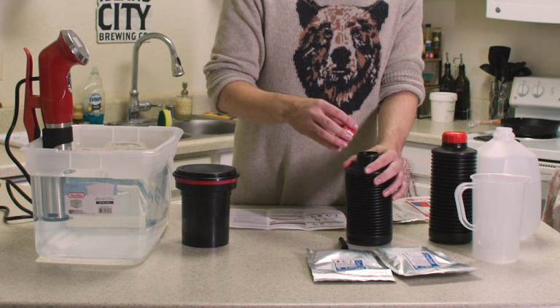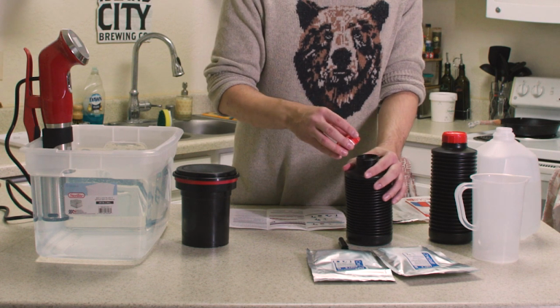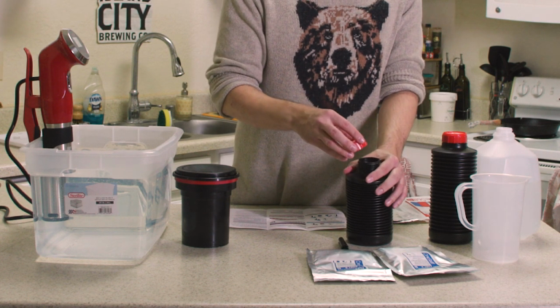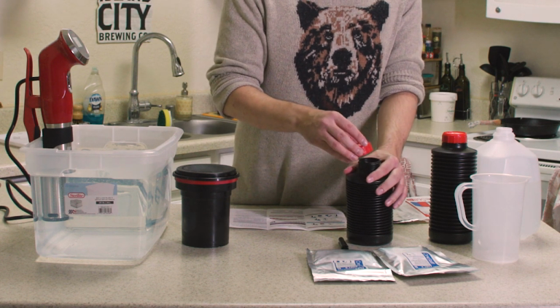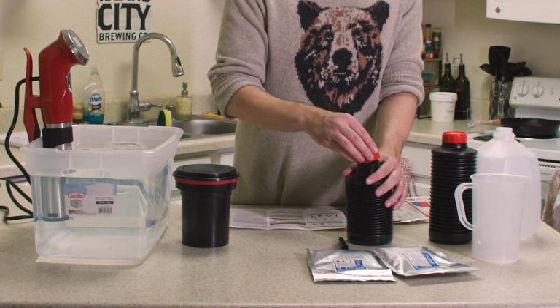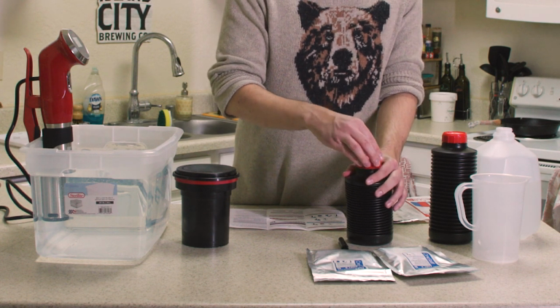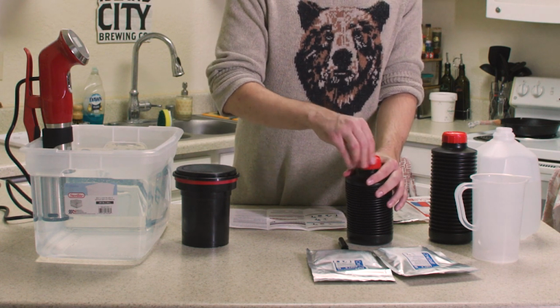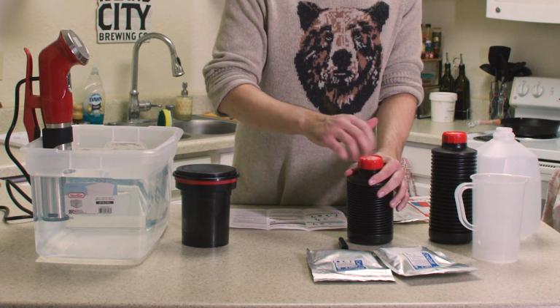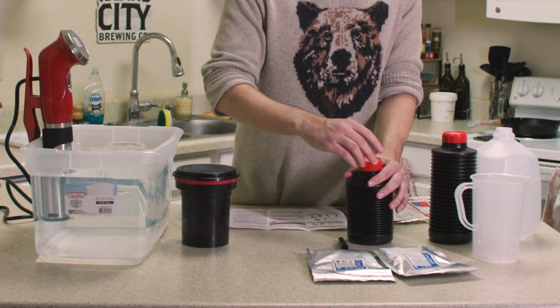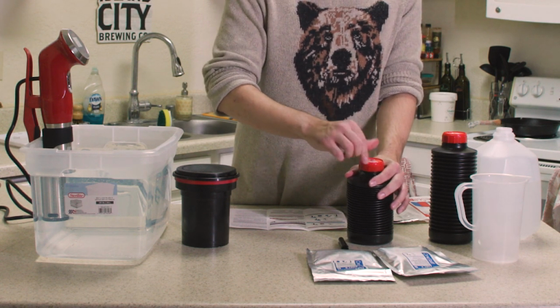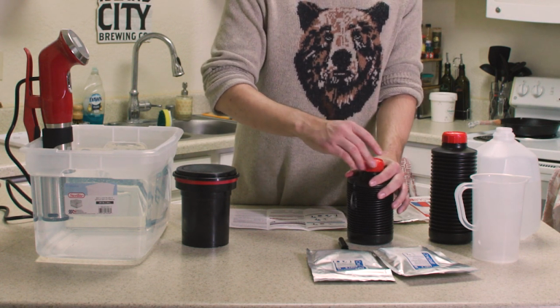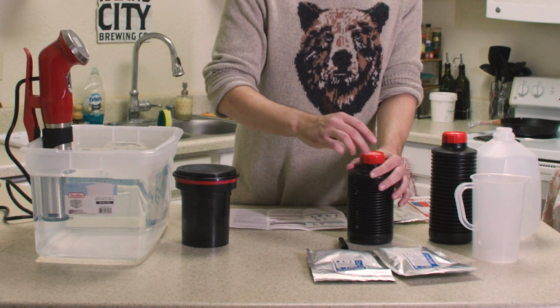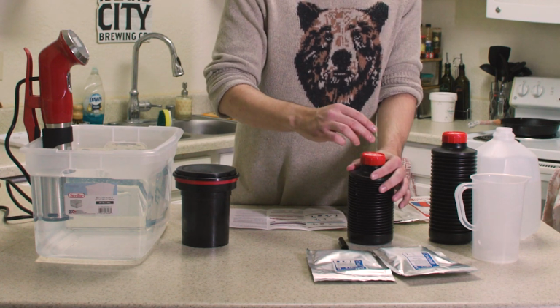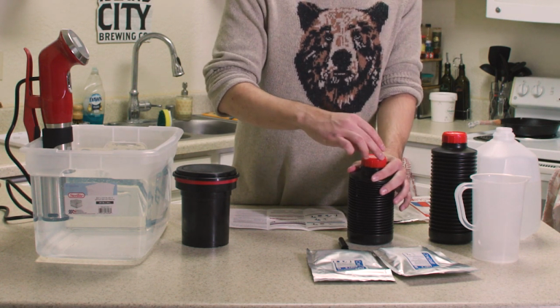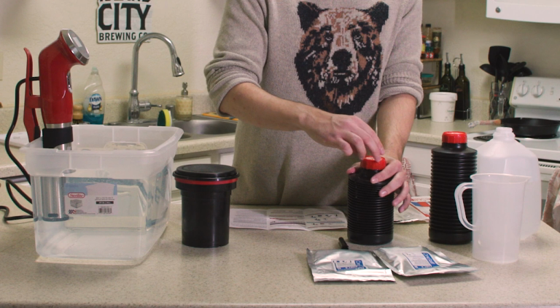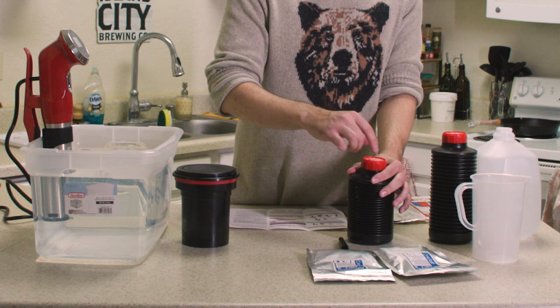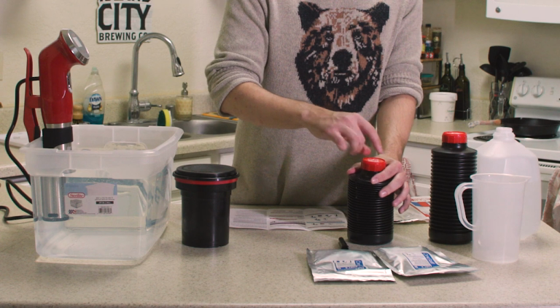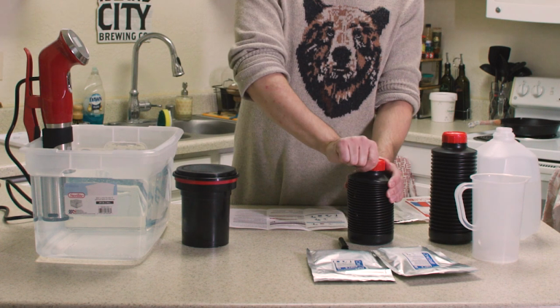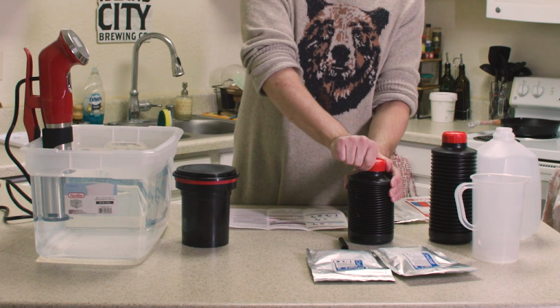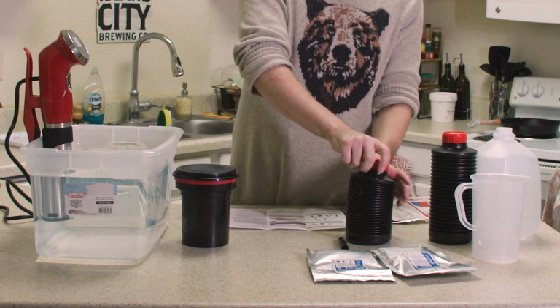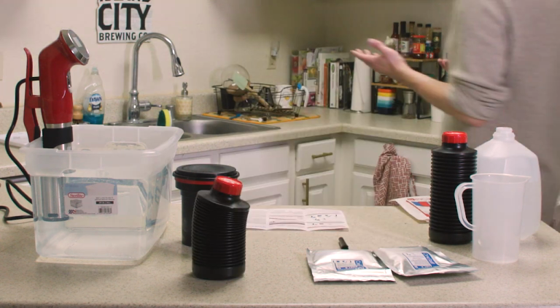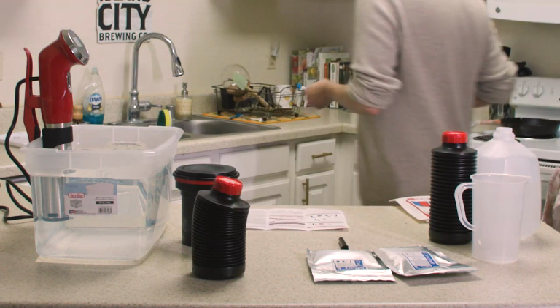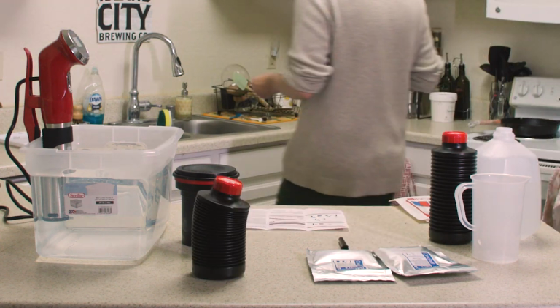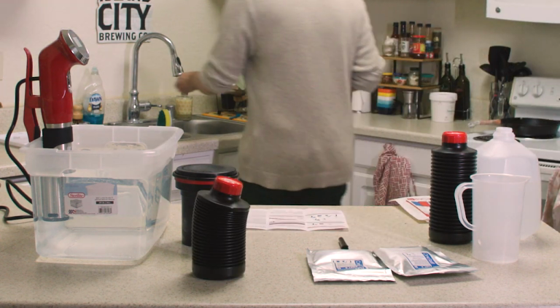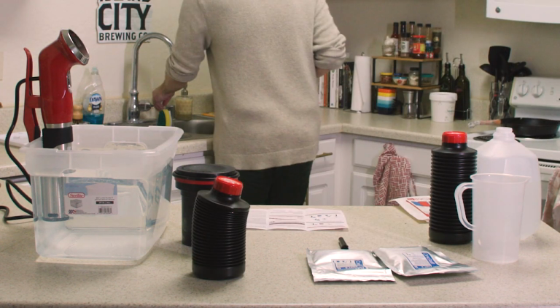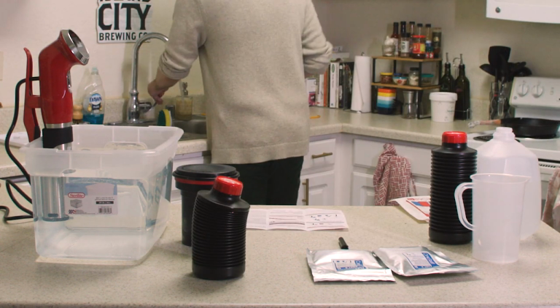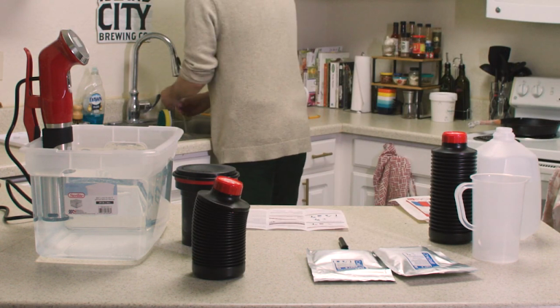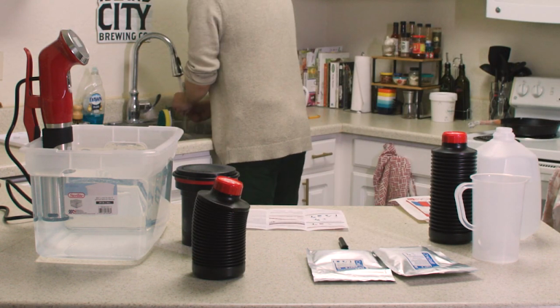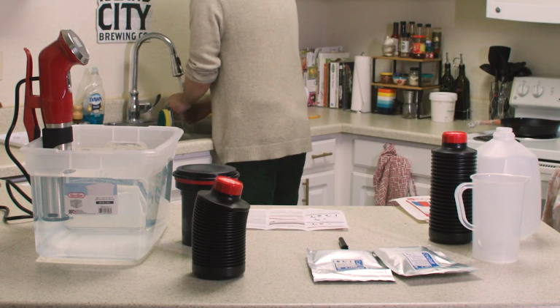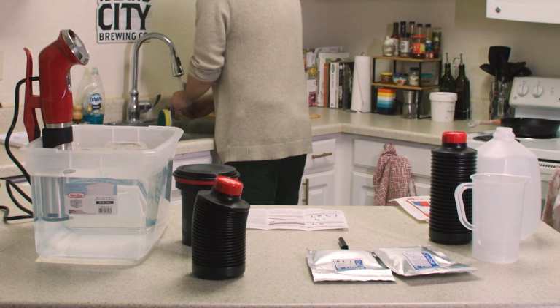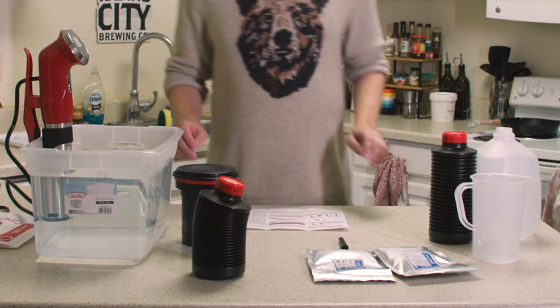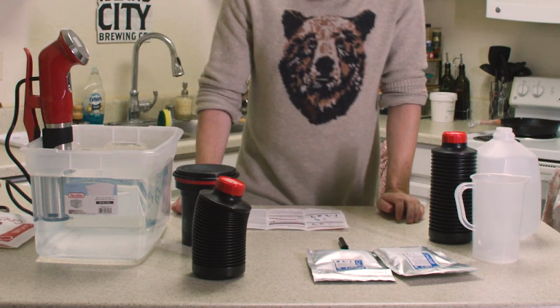It looks pretty well mixed. Next thing is to try not to pour it all over my counter and then pour it into the container. We'll squish this down to get out a lot of air. Get out the air for now, rinse my hands off — it's chemicals.